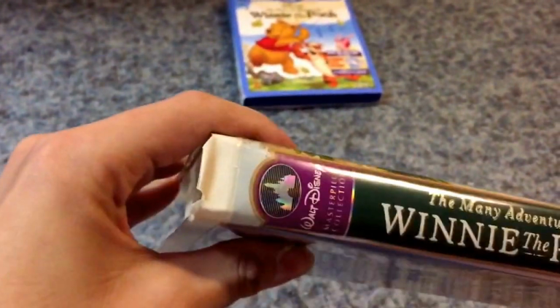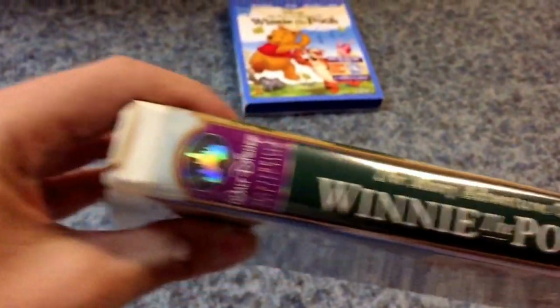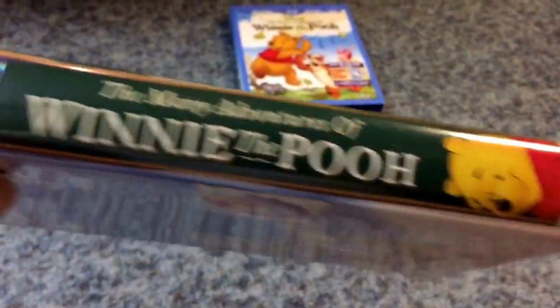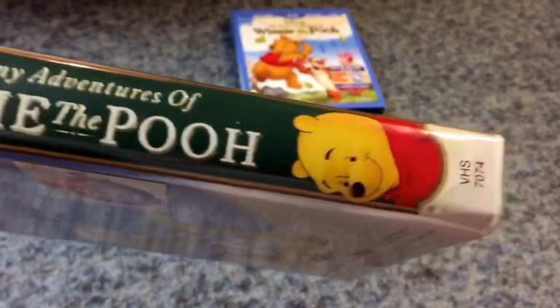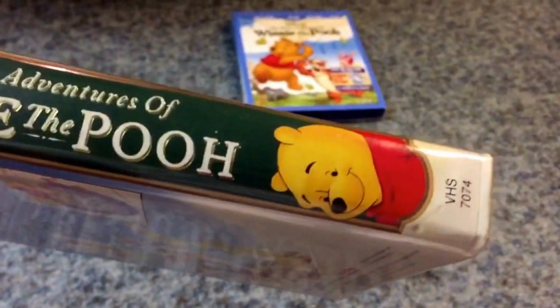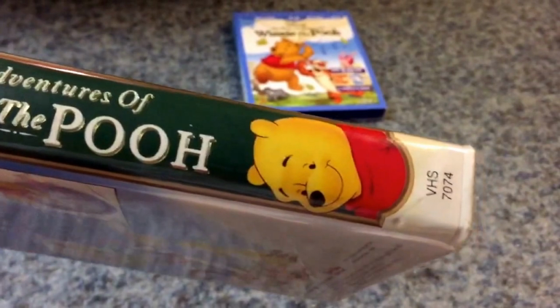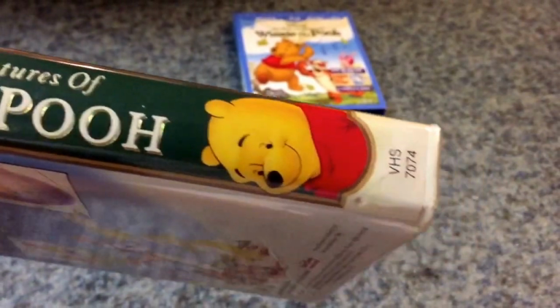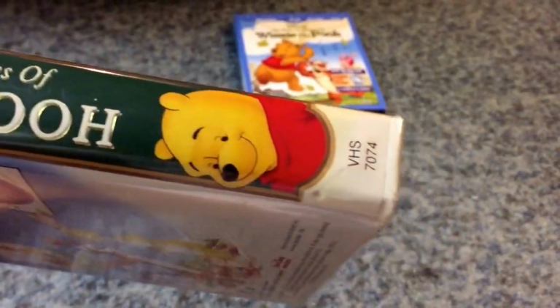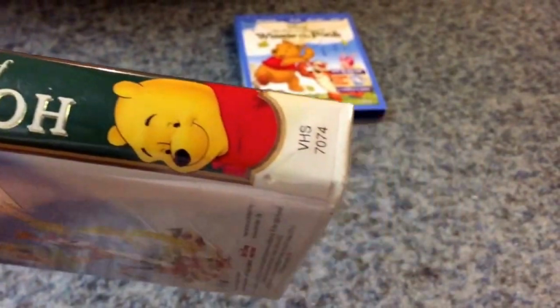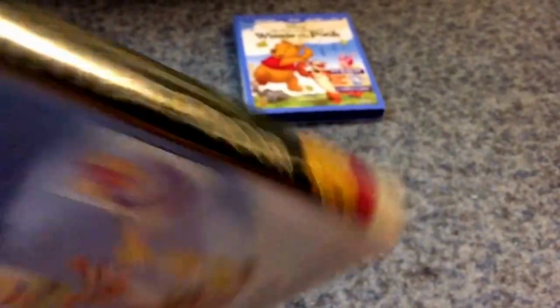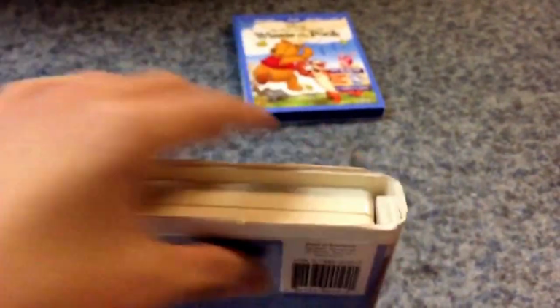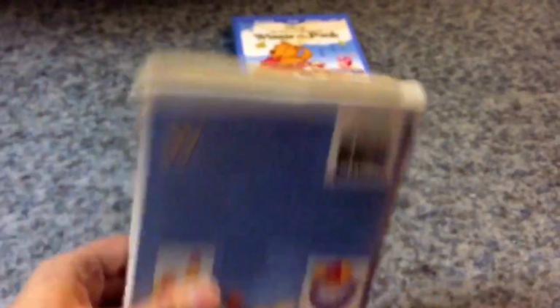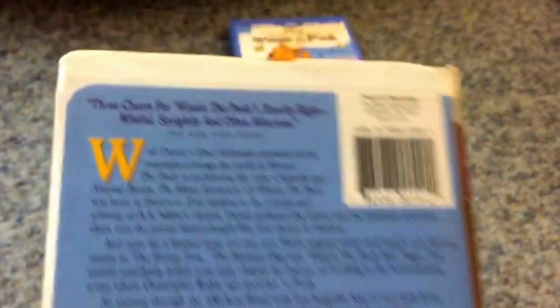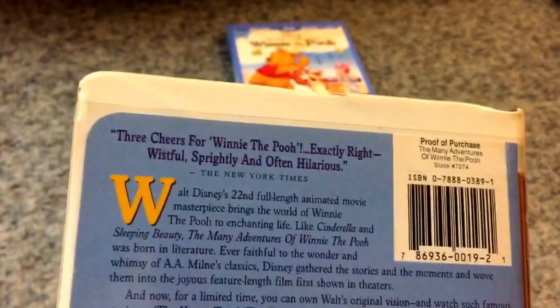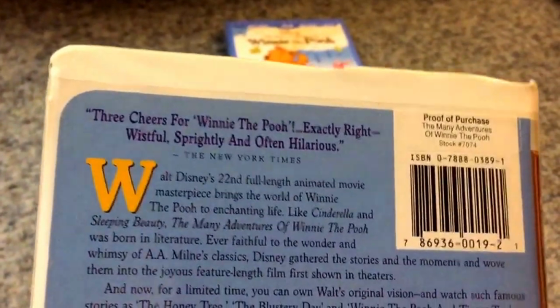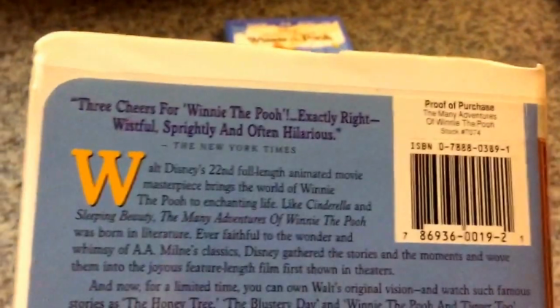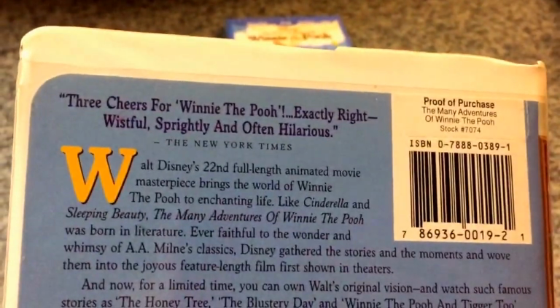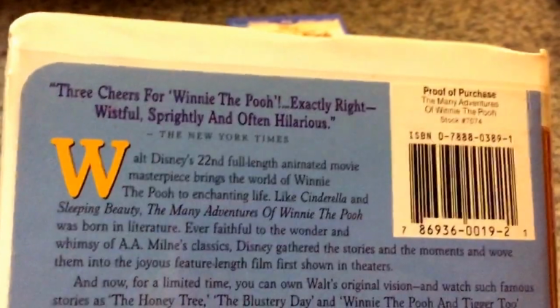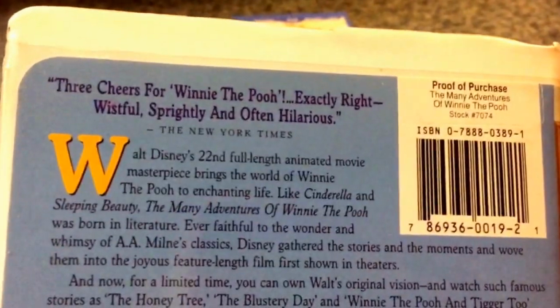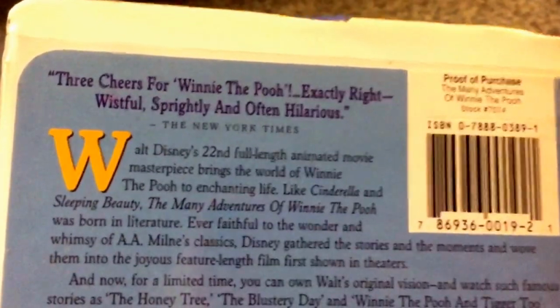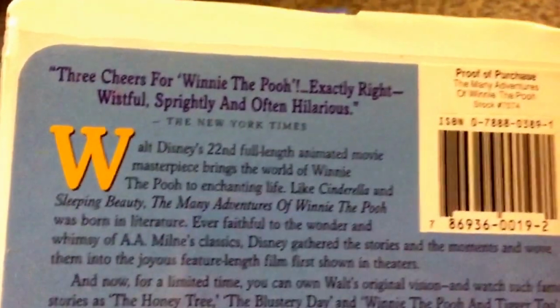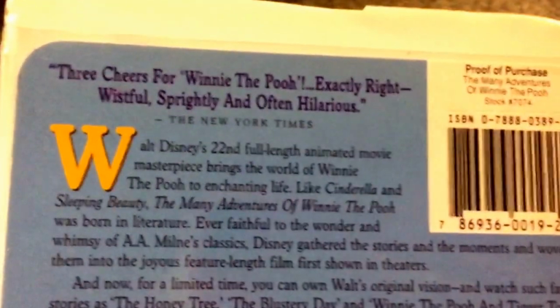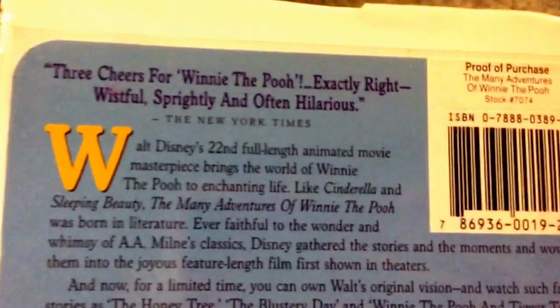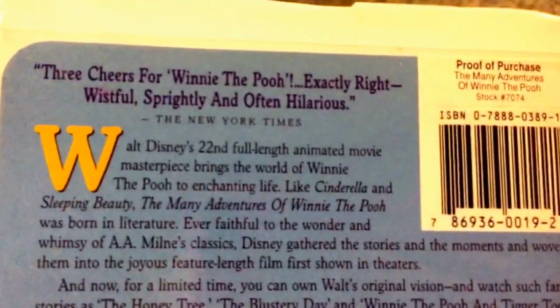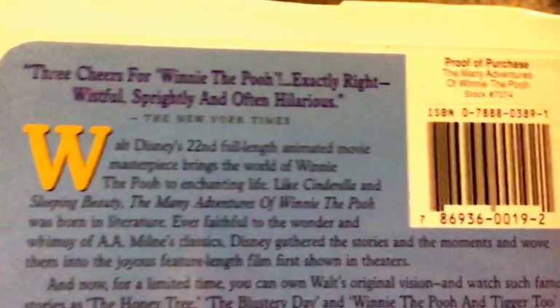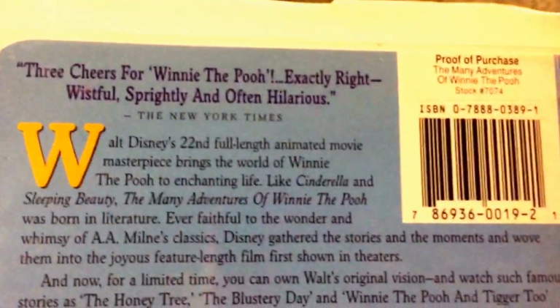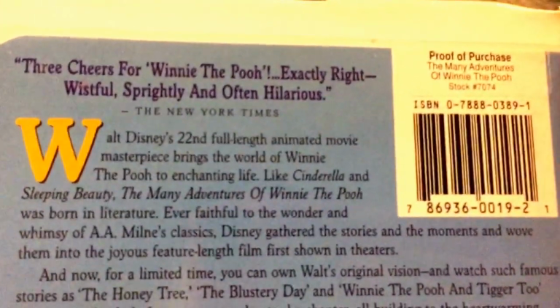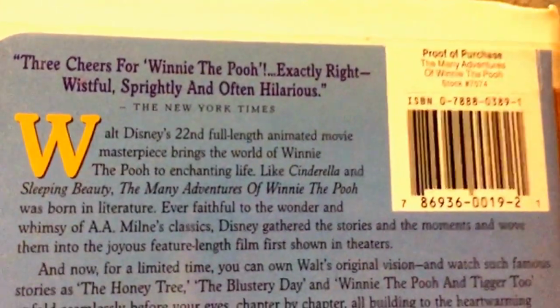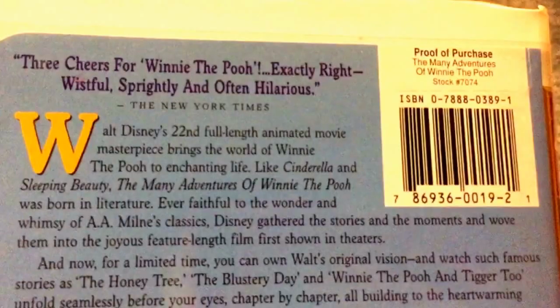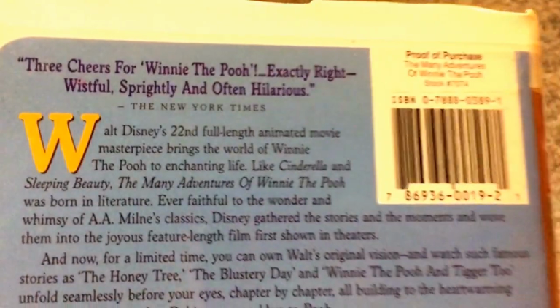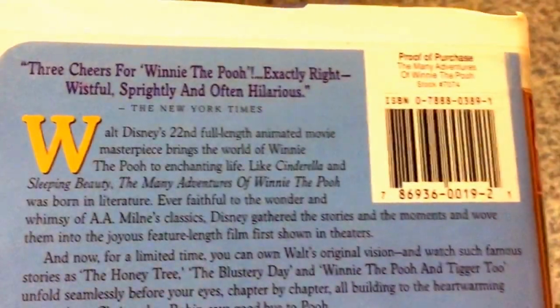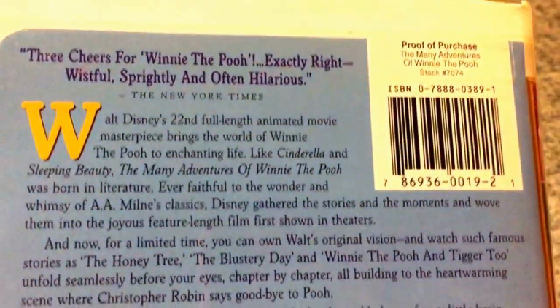Here's the spine — you got a character profile of Winnie the Pooh. In the back: 'Three cheers for Winnie the Pooh.' And the New York Times calls it 'wistful, spritely, and often hilarious.' Here's the back.